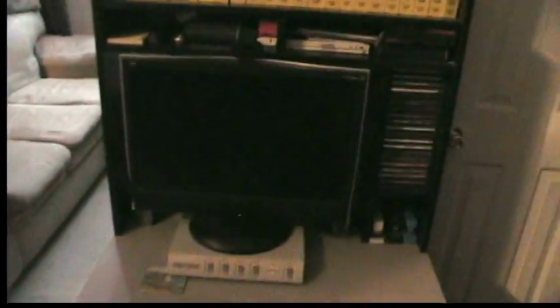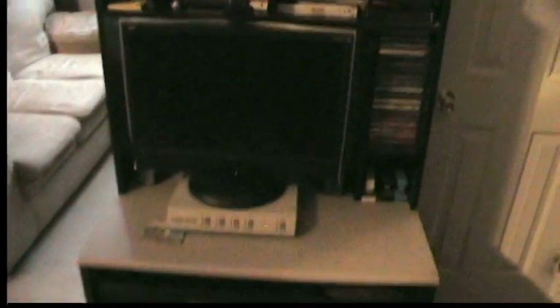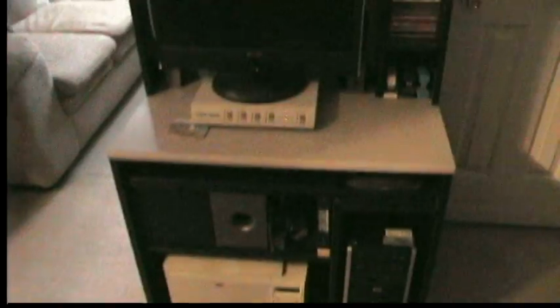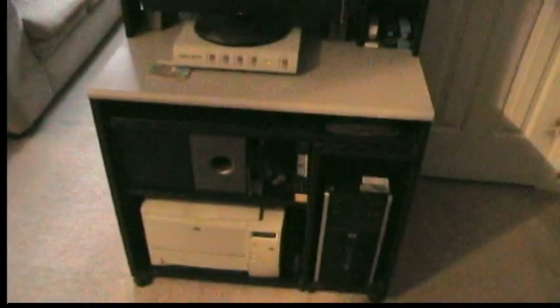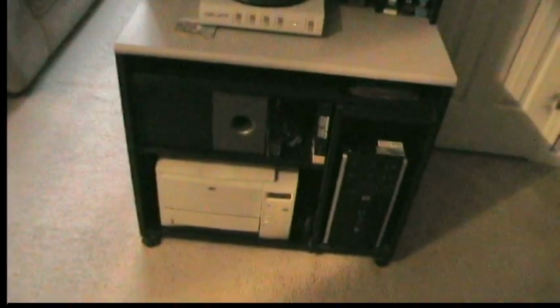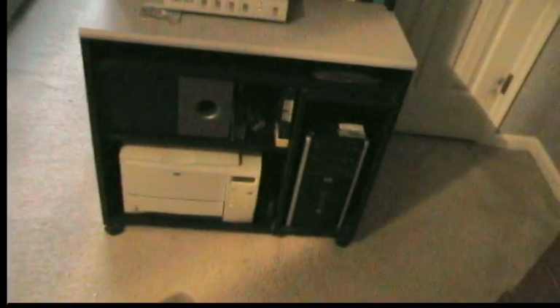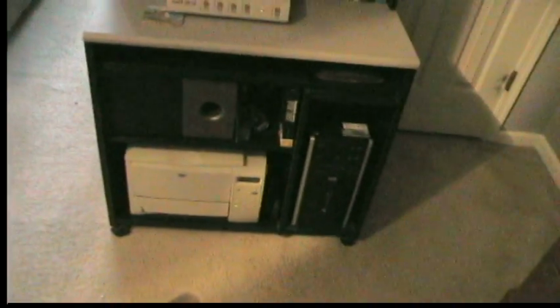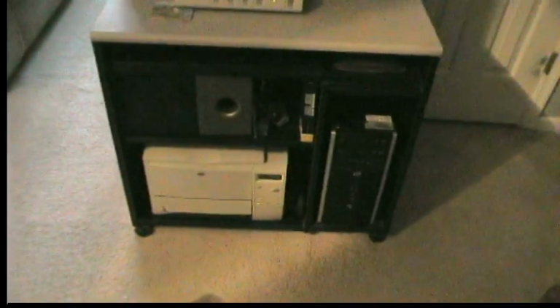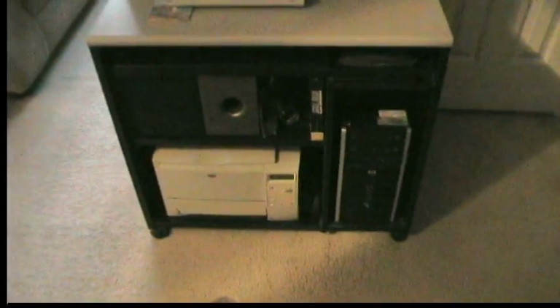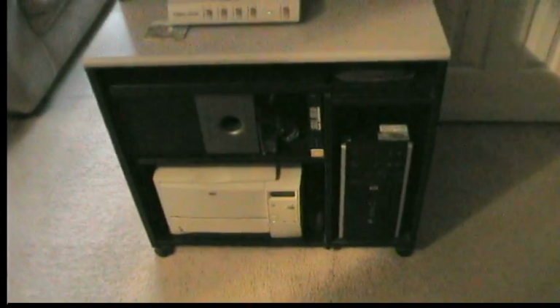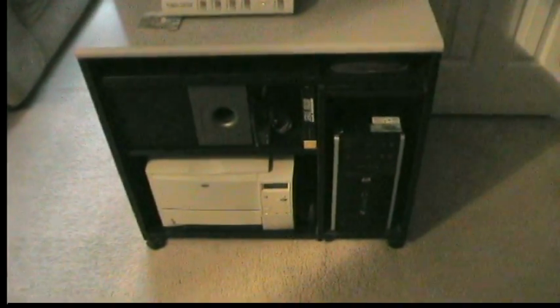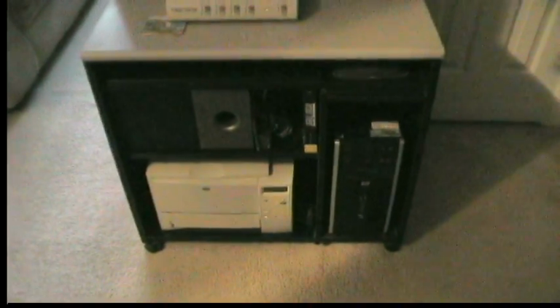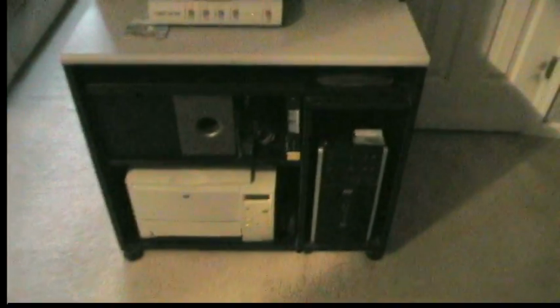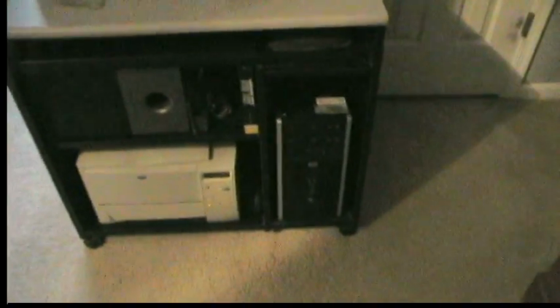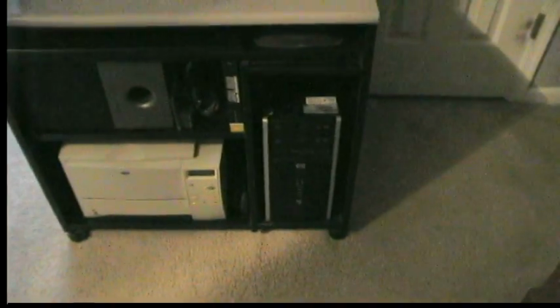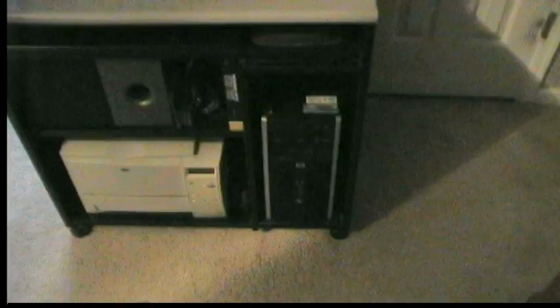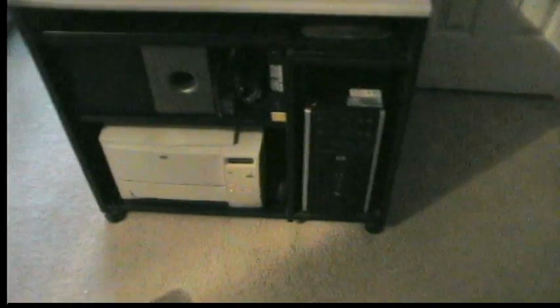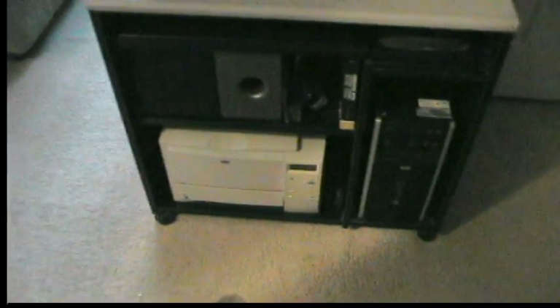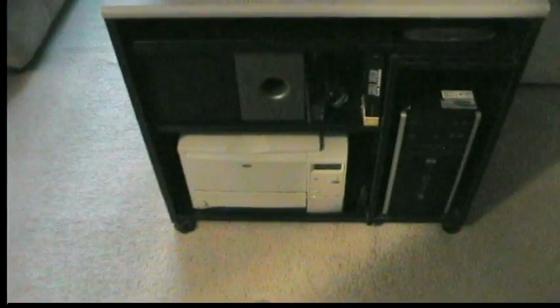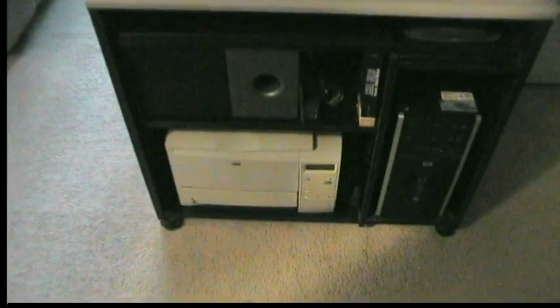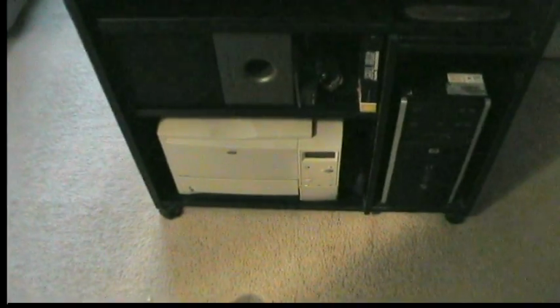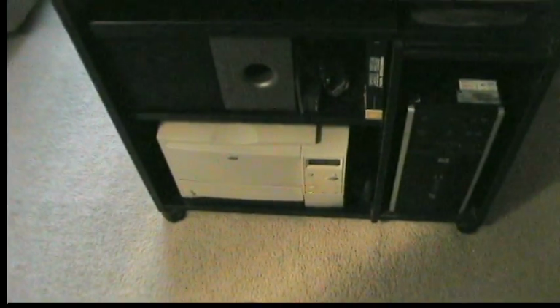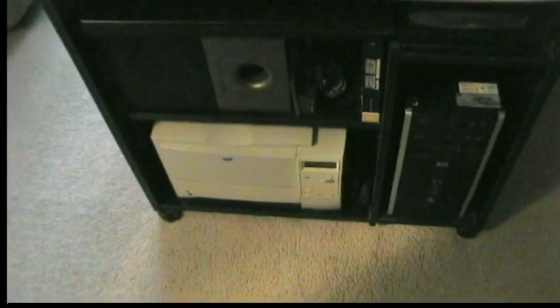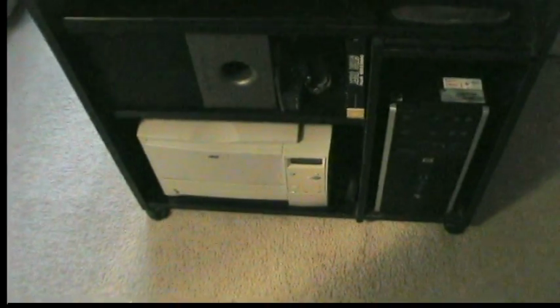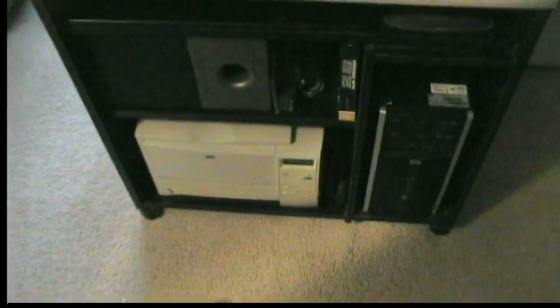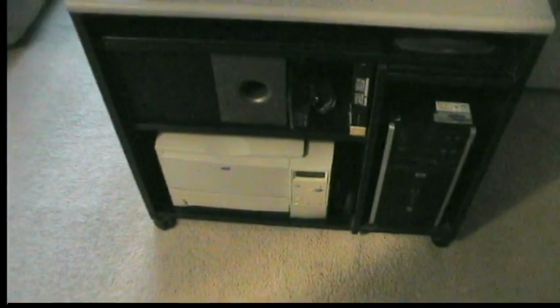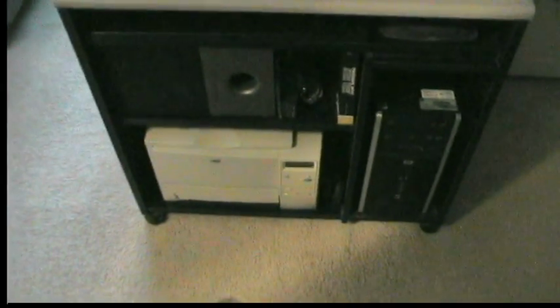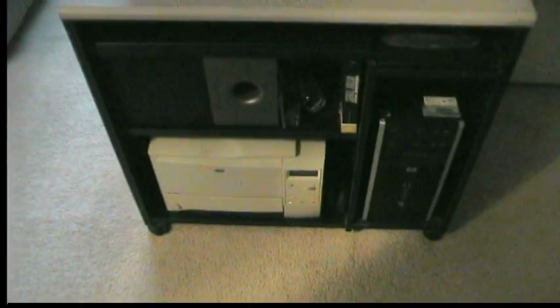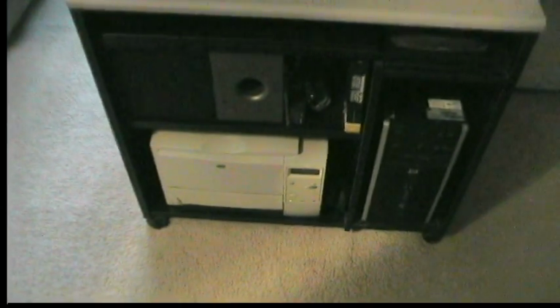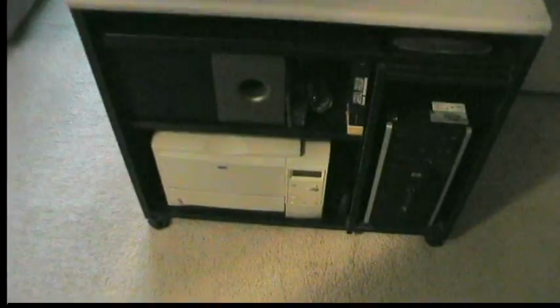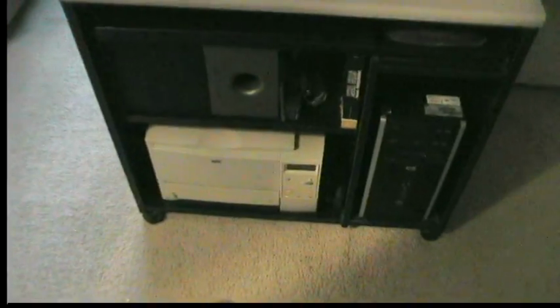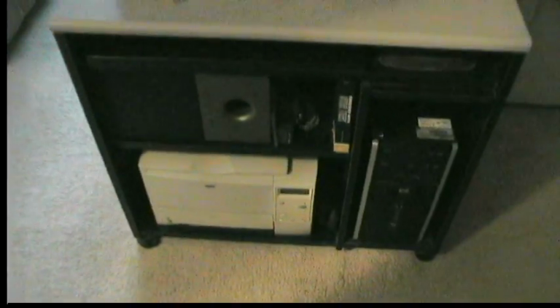Nothing here has changed. Still have my HP triple core Phenom computer and my LaserJet 2300 — this is the one I don't use as much, but it still works great.